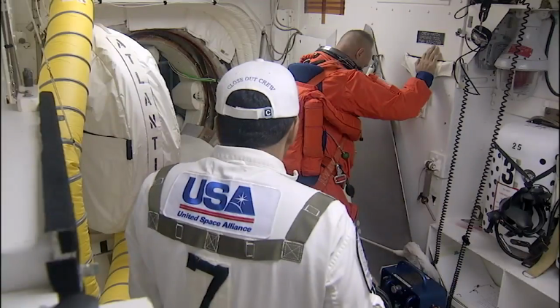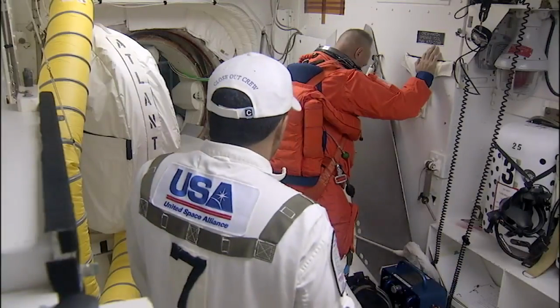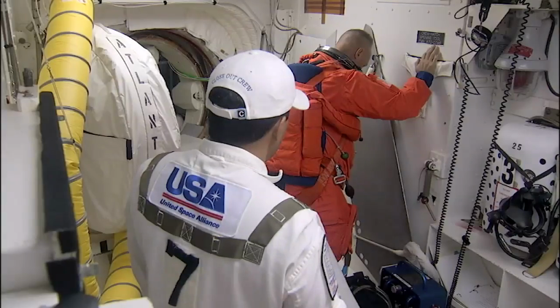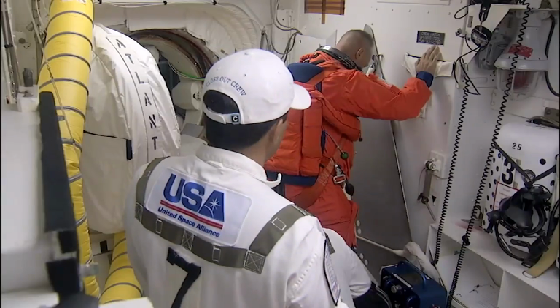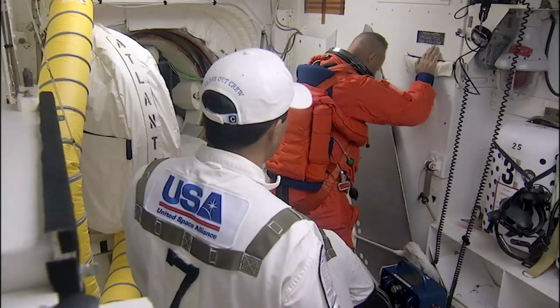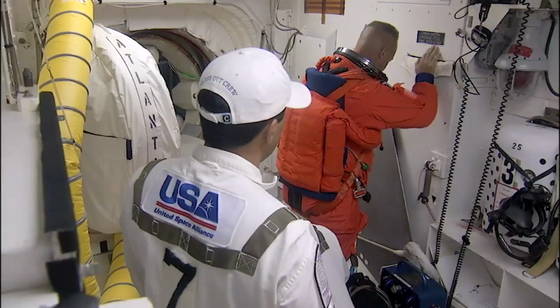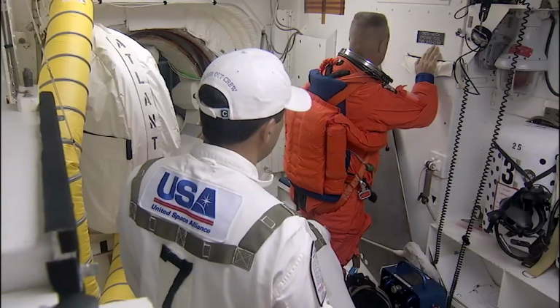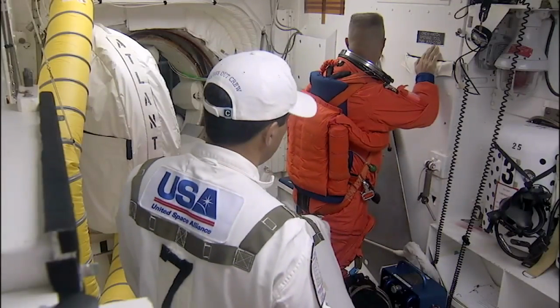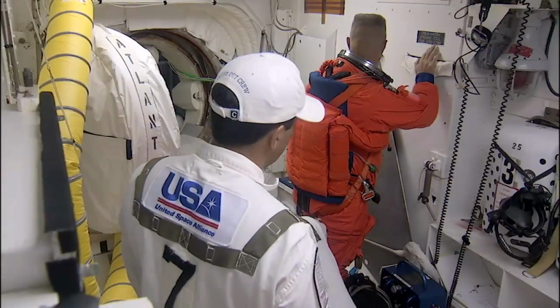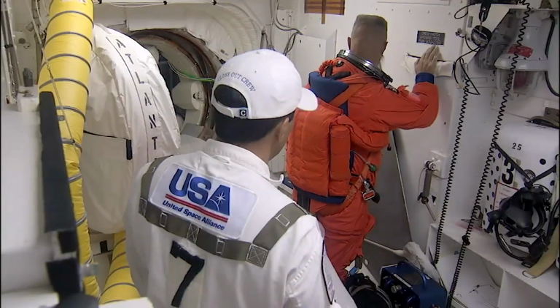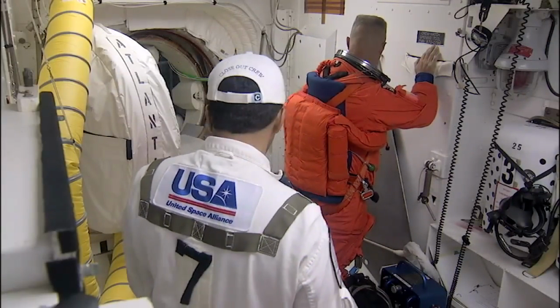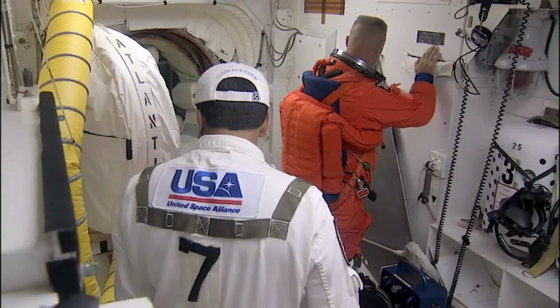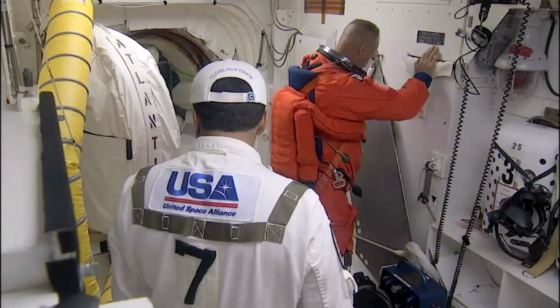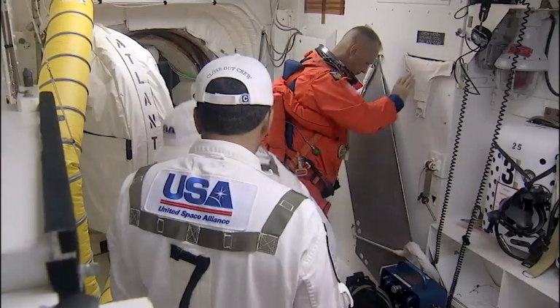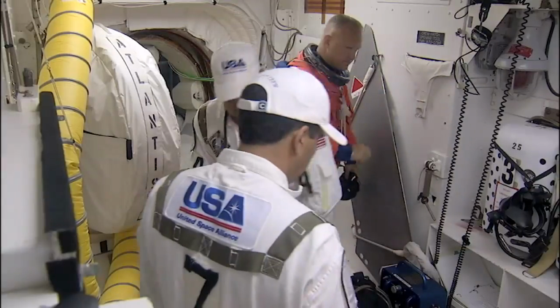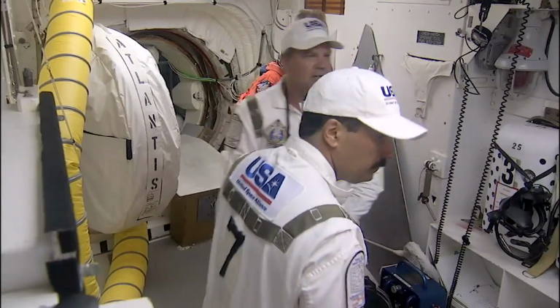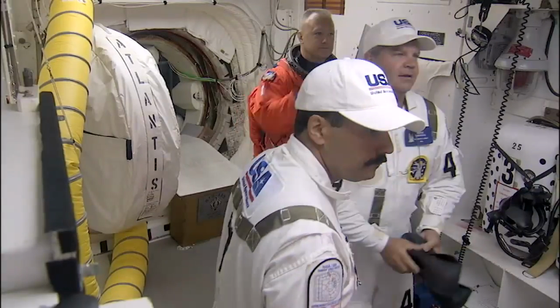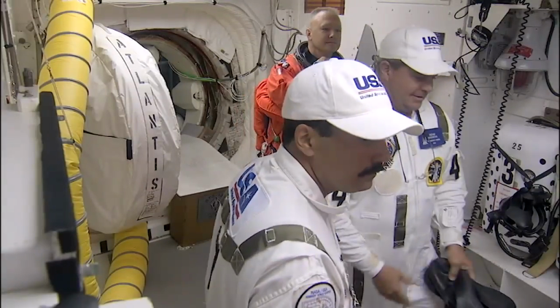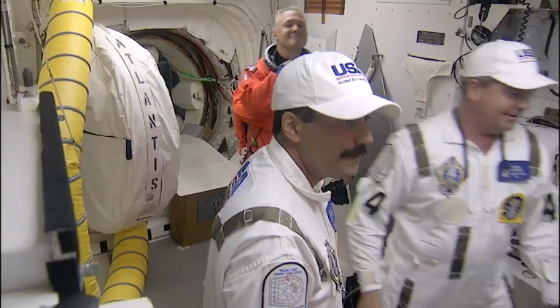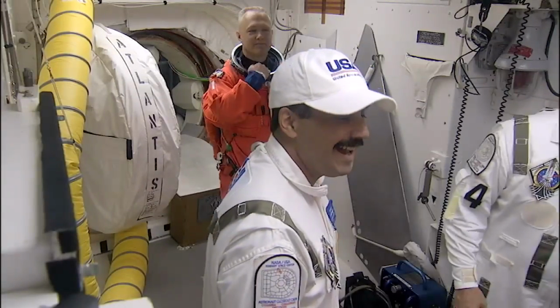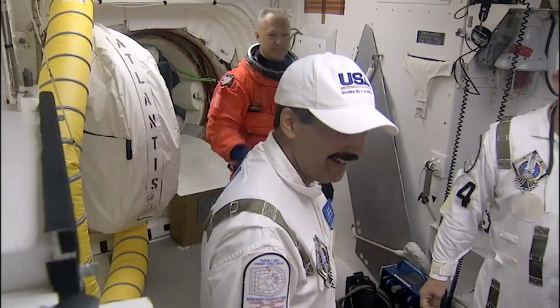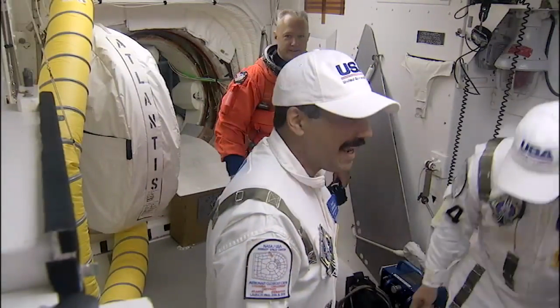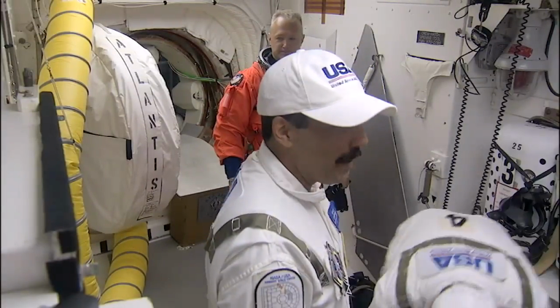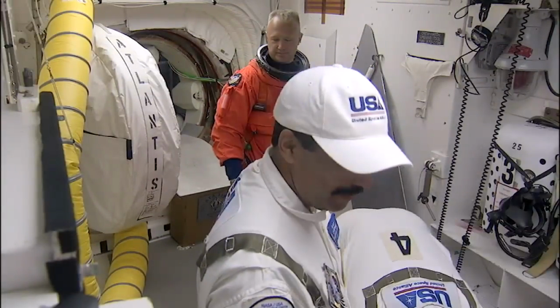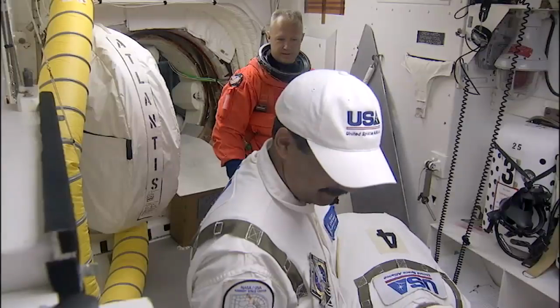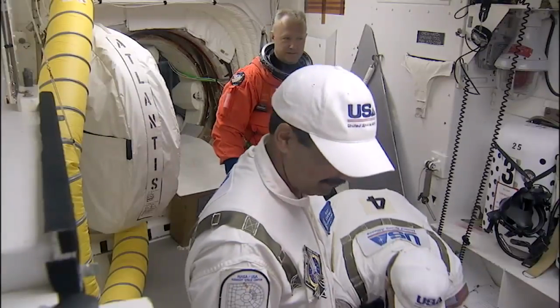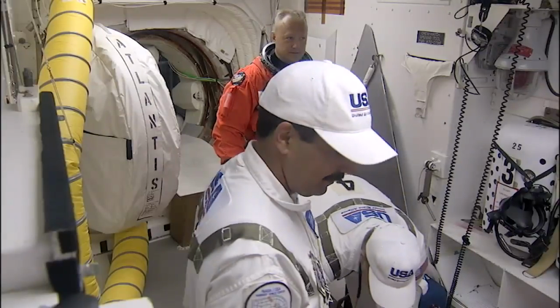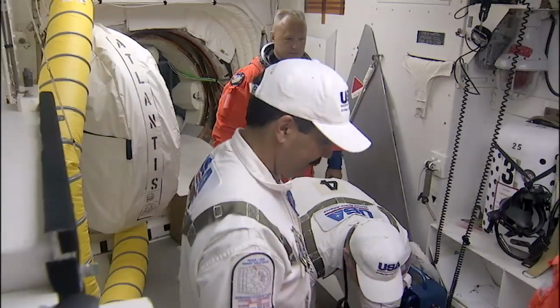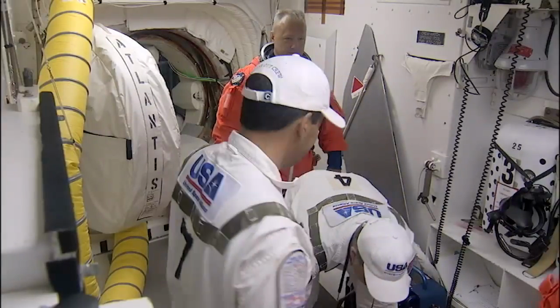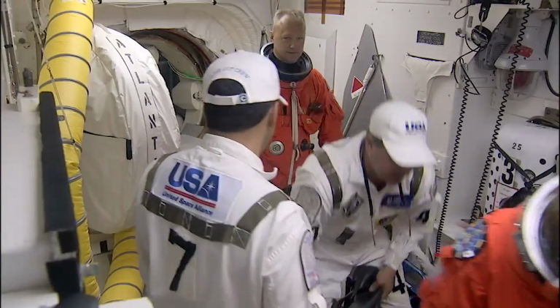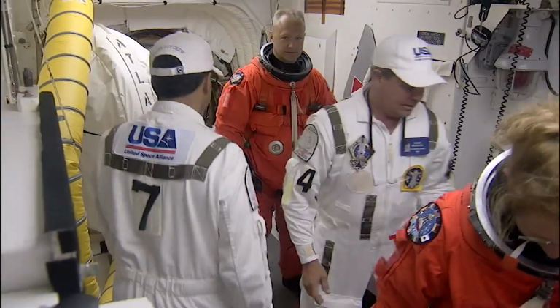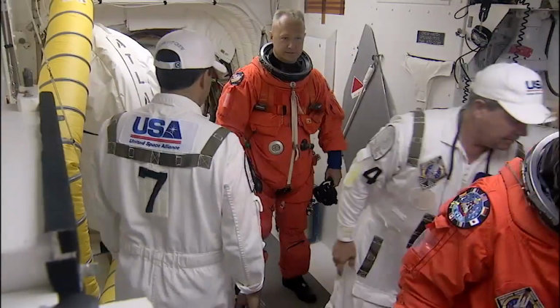And this looks like Doug Hurley going in — Marine Colonel — he is flying as the pilot on this flight. This is his second flight; he flew a few years ago on STS-127. And he's being helped there. You can see the guys out in the white room getting everybody ready to go.